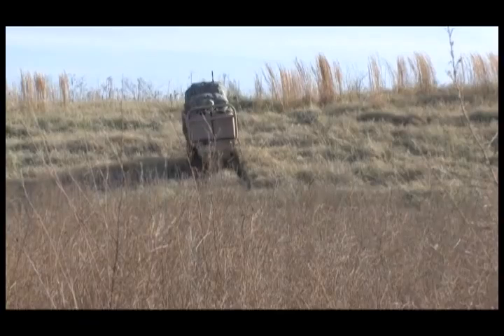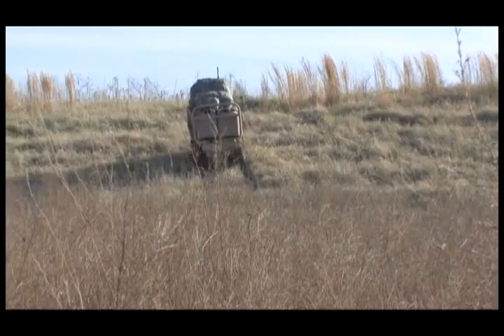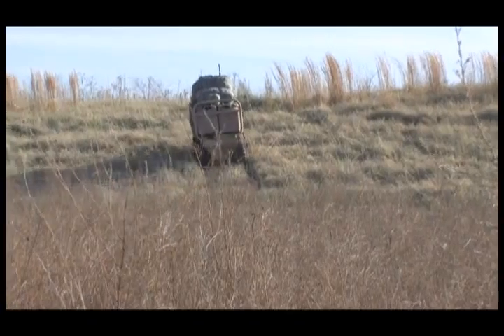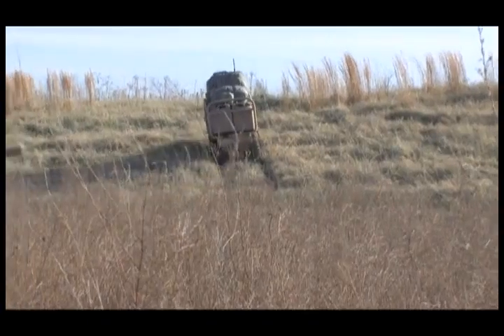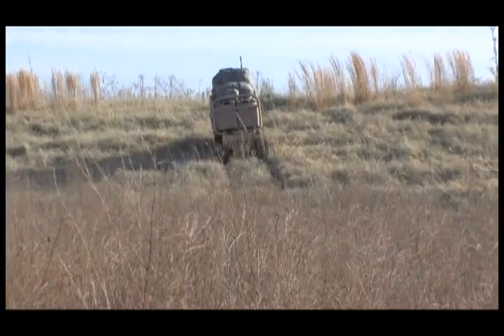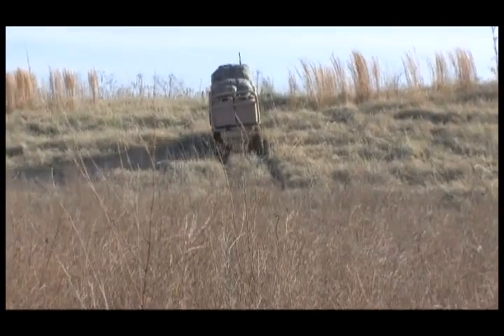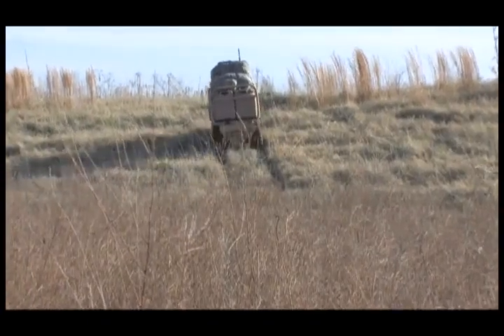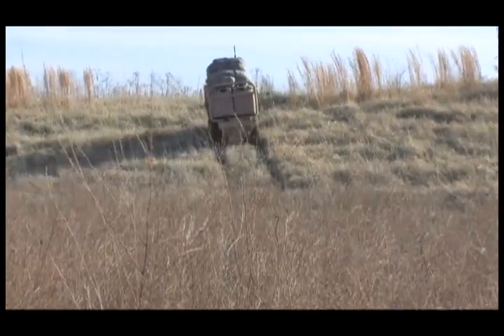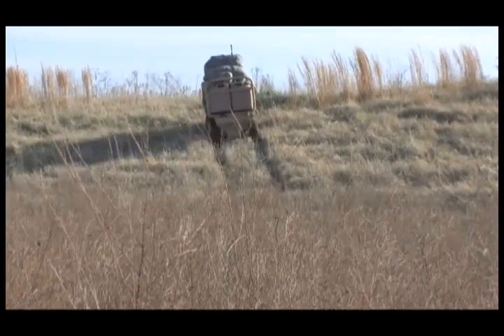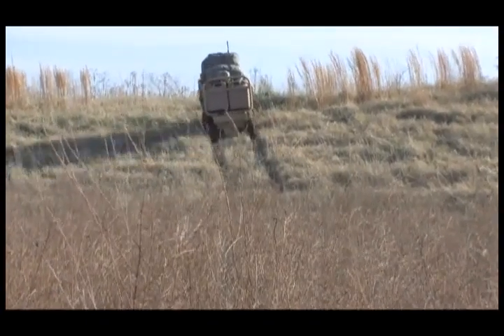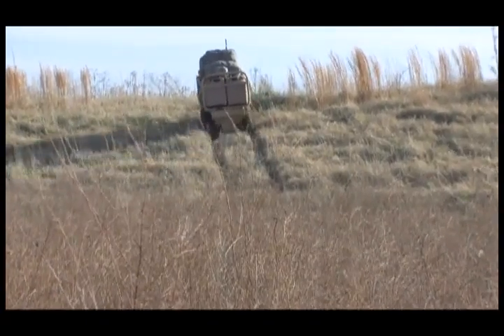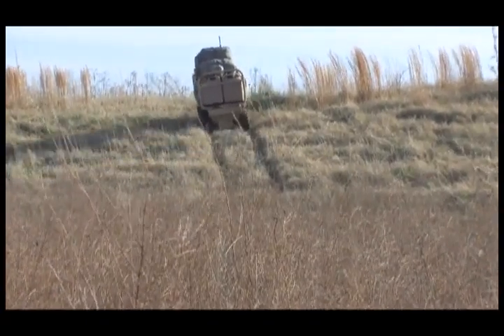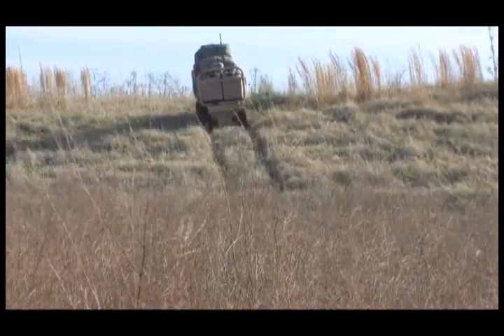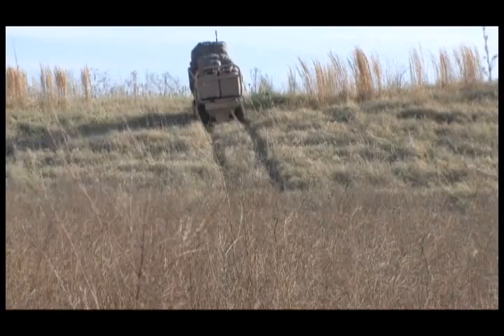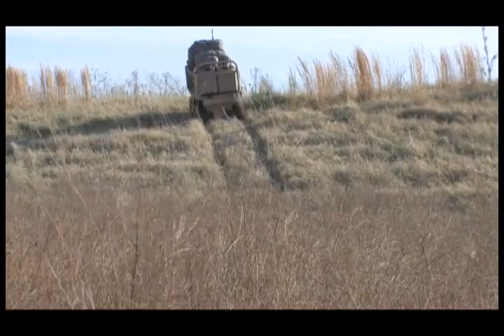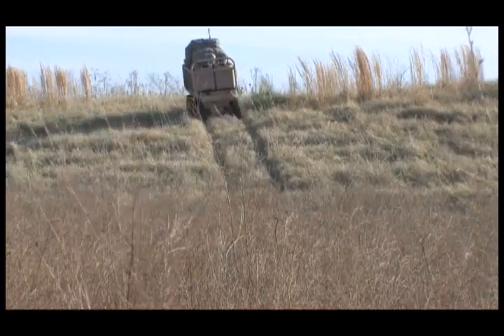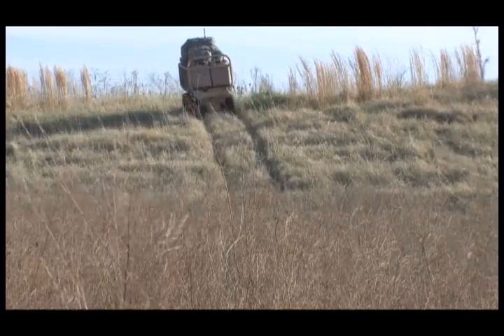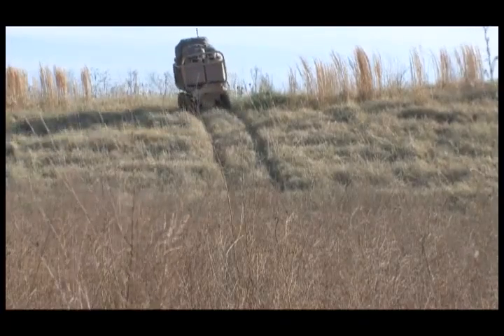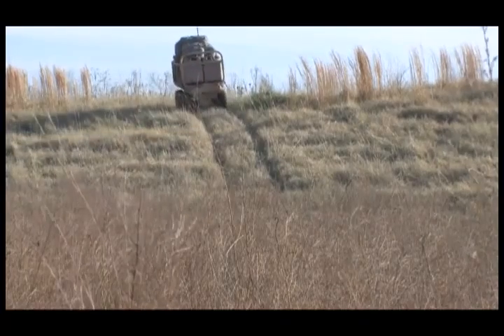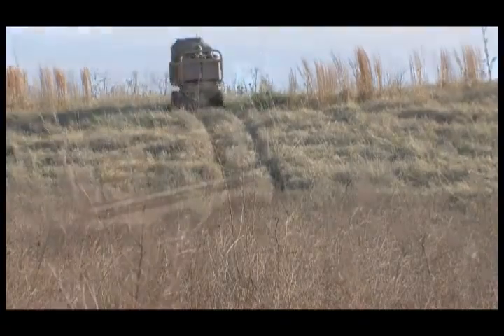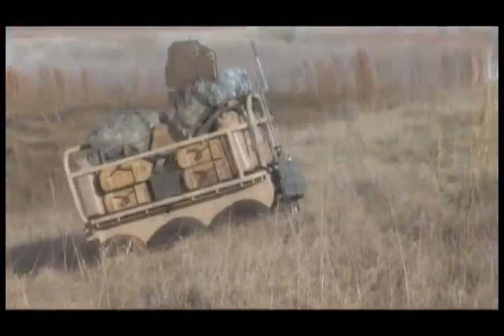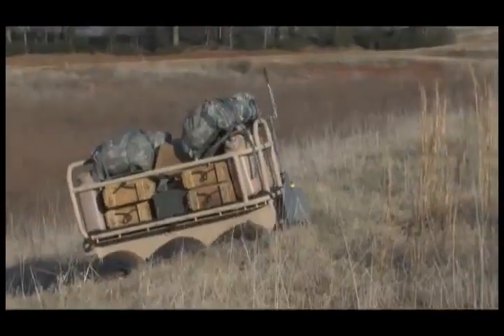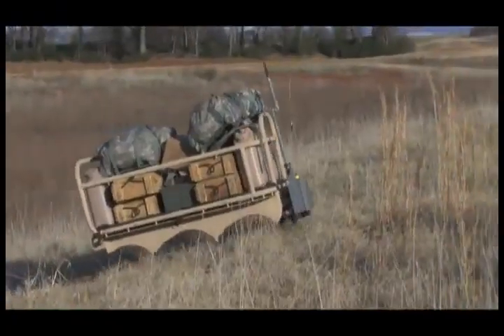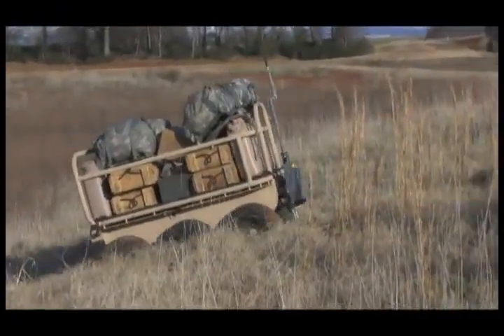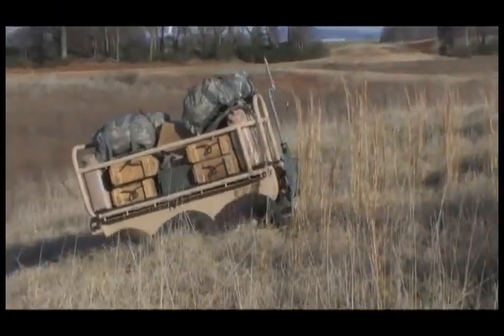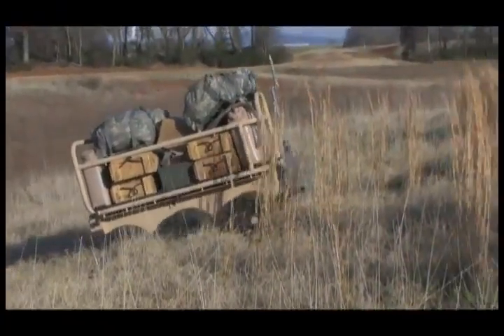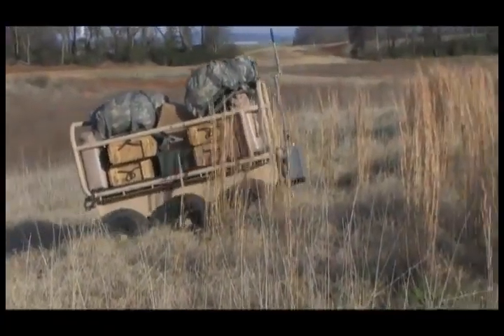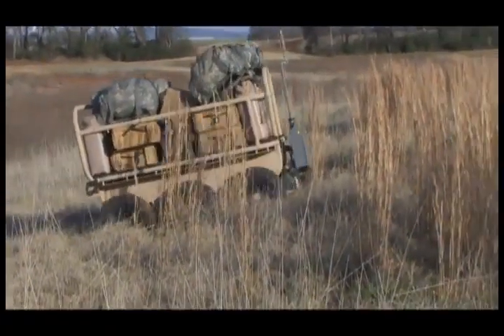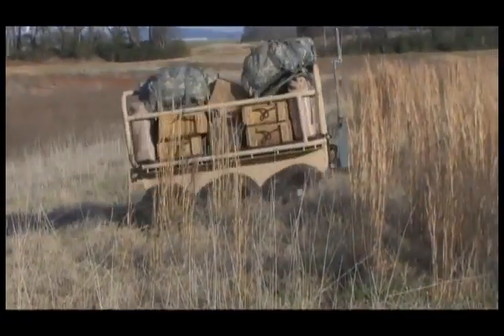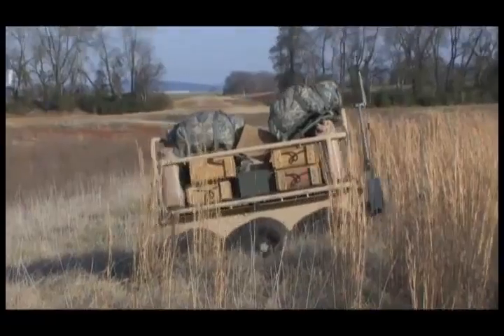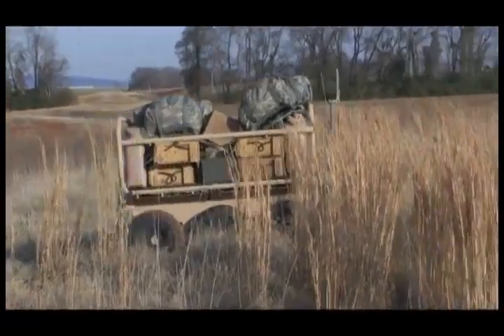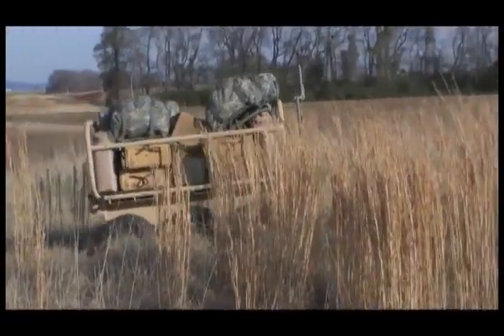CAMEL's six wheels are each powered independently by six electric motors, capable of driving the CAMEL over slopes of 35 degrees and gaps or crevices exceeding 19 inches.